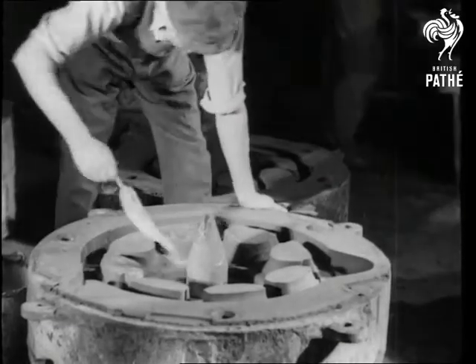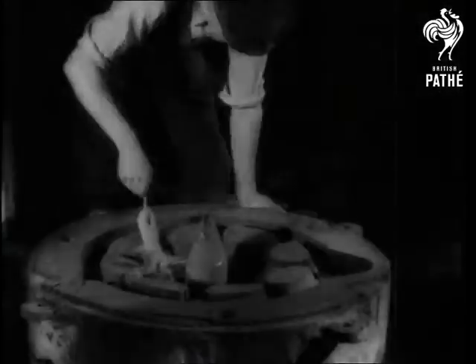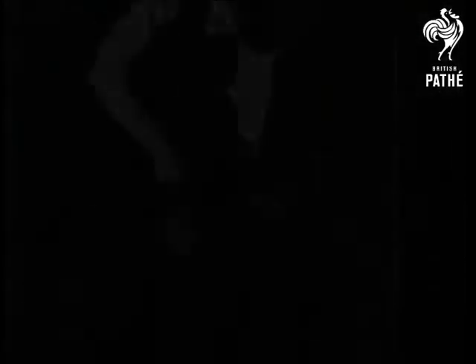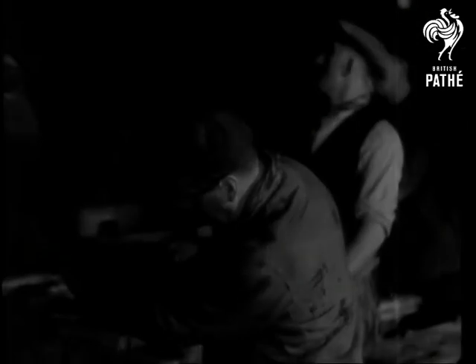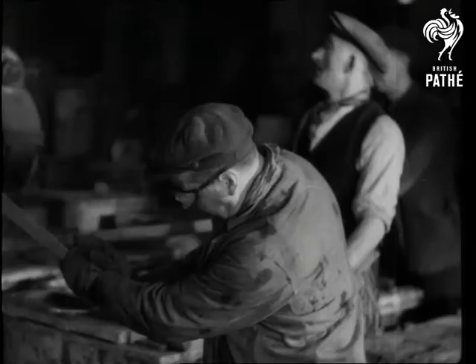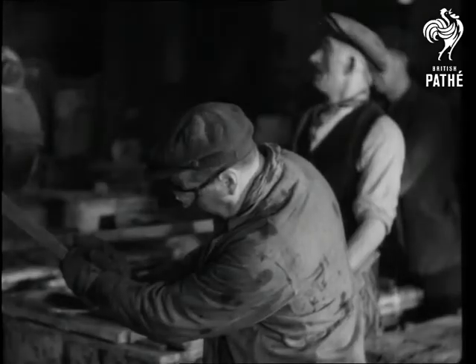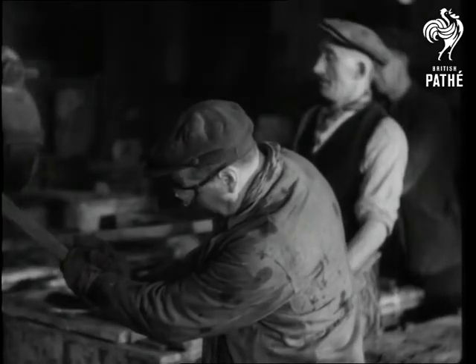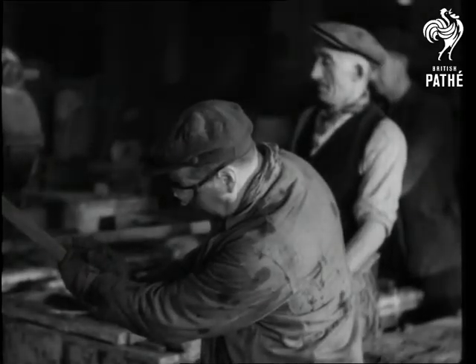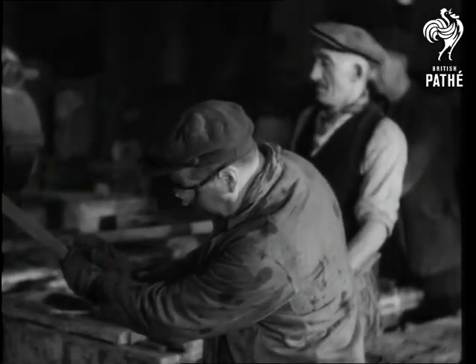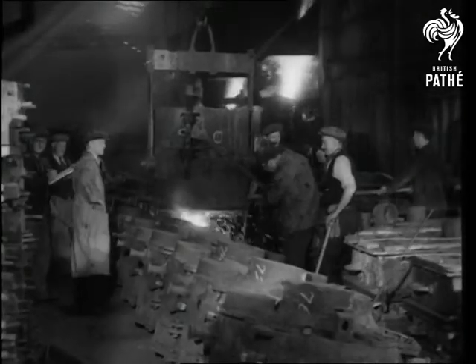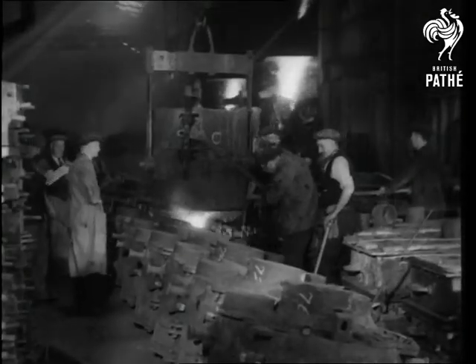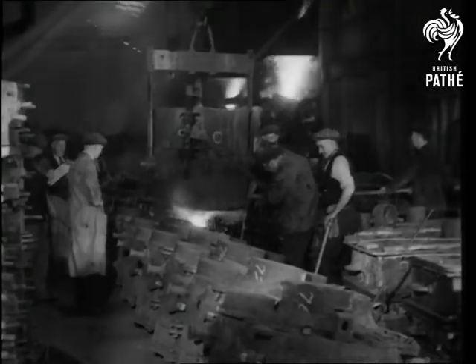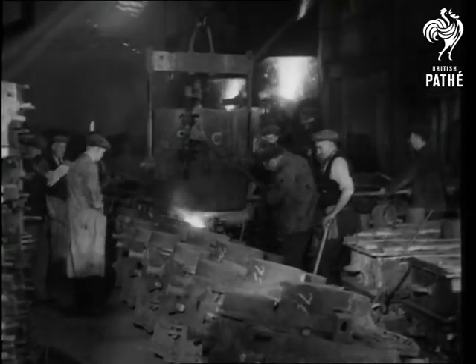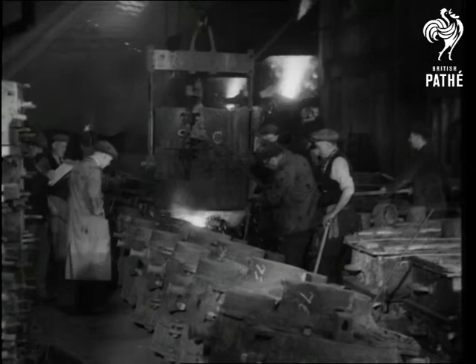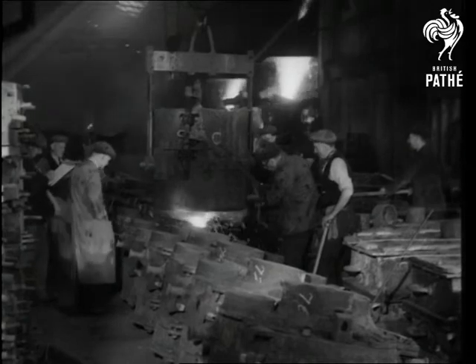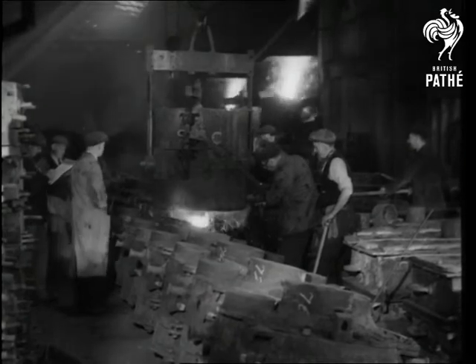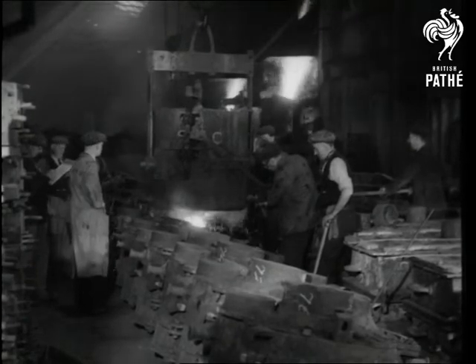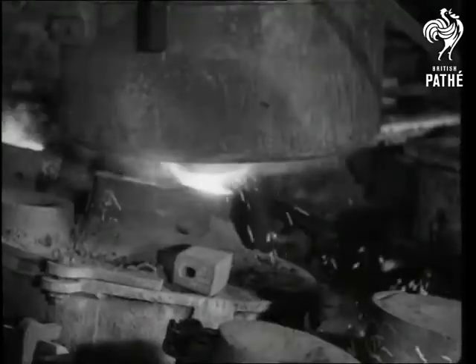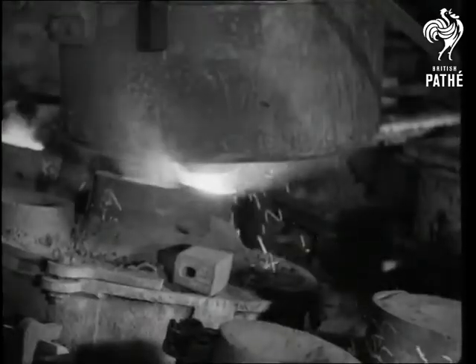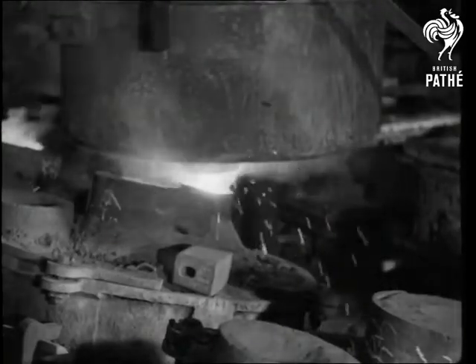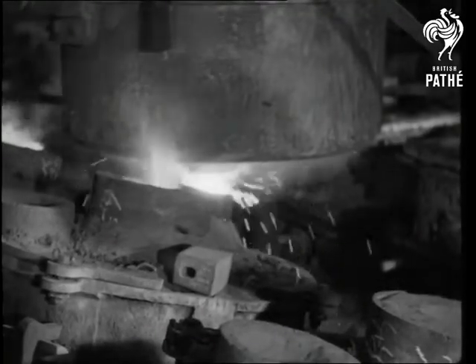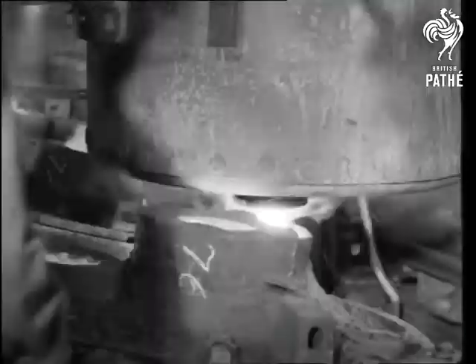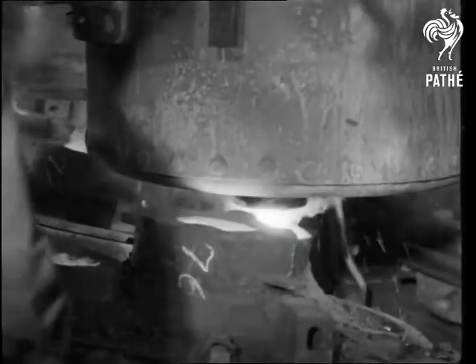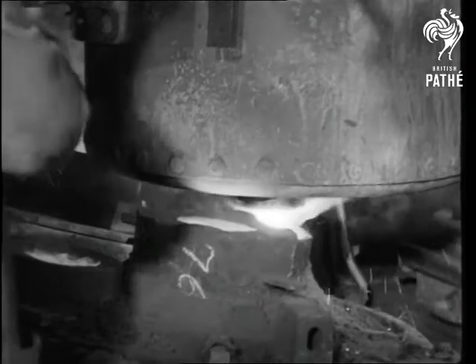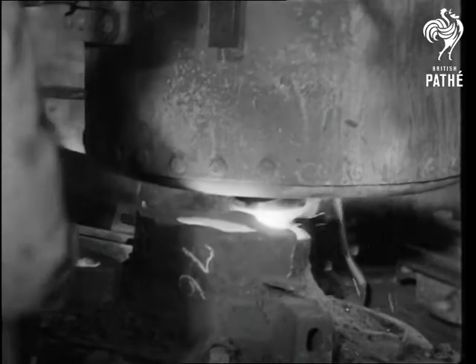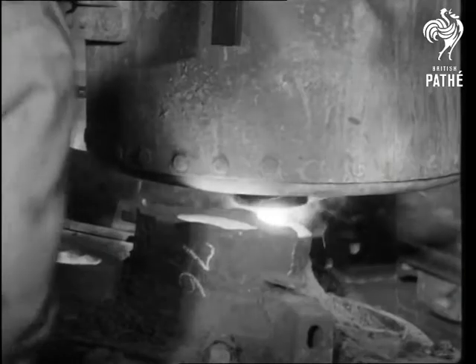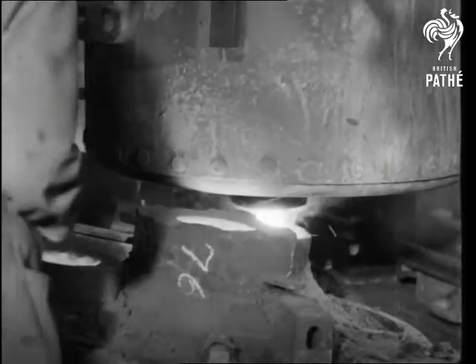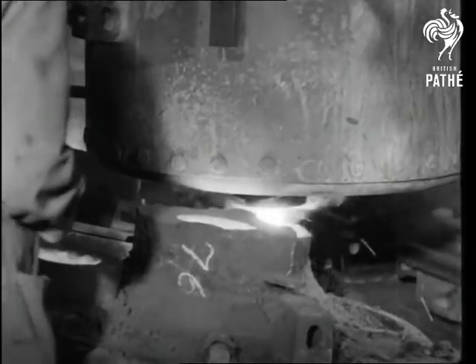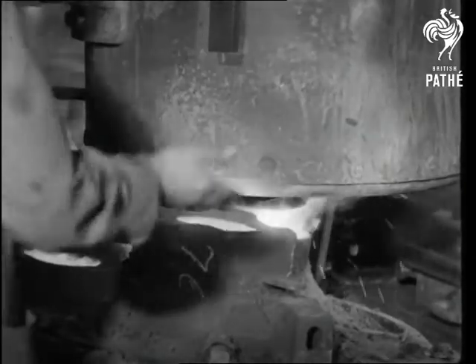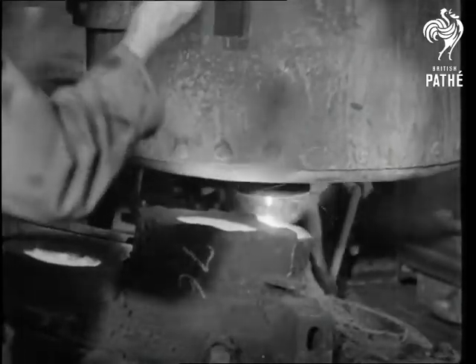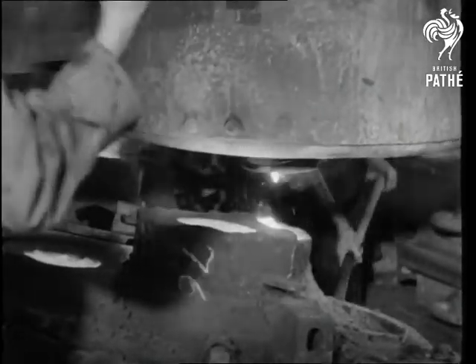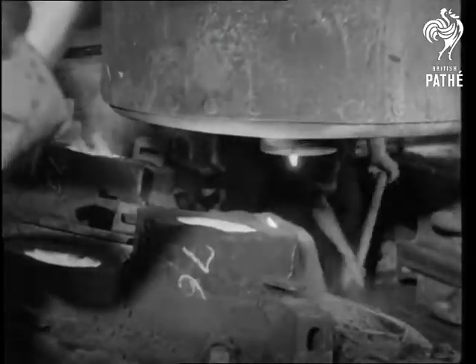When the mould is dried, the two halves are clamped together and filled with molten steel at a temperature of 3,000 degrees Fahrenheit. Some of it is poured into a ladle and taken away for chemical analysis to make sure that it's flawless. These wheels have to carry human freight, so they can't take any risks.